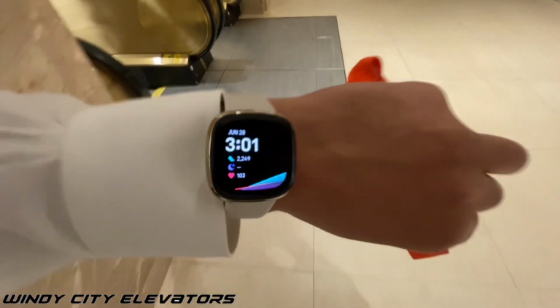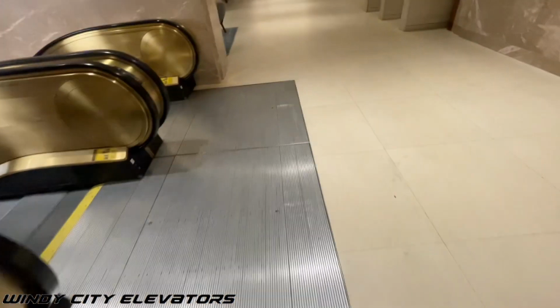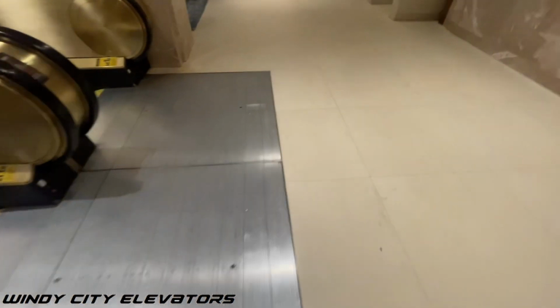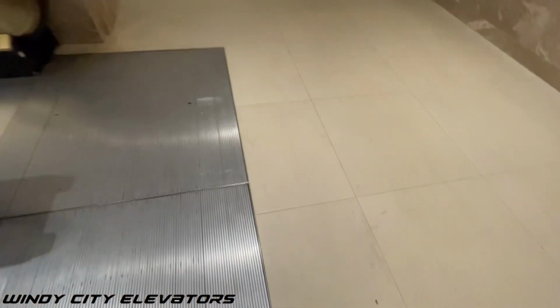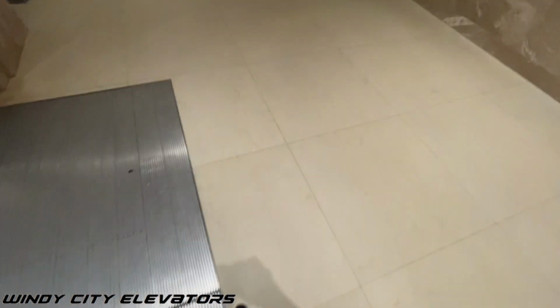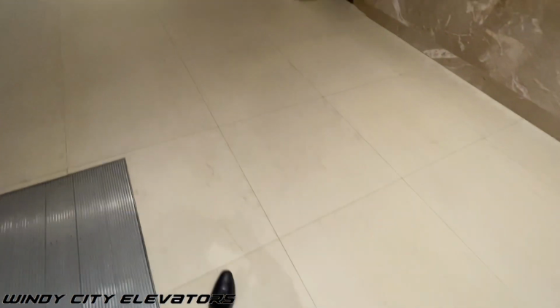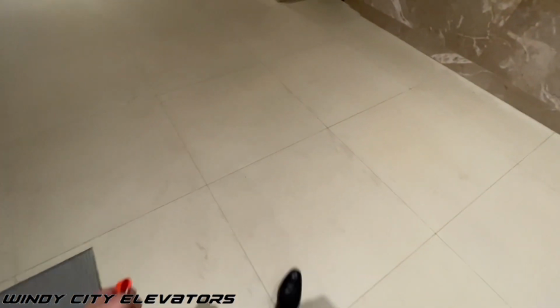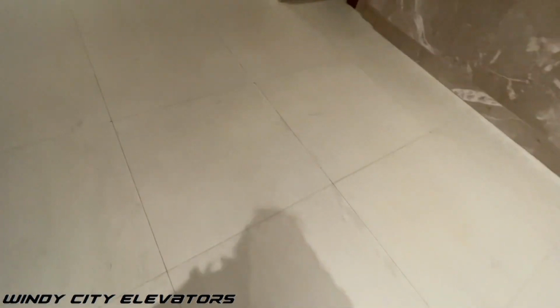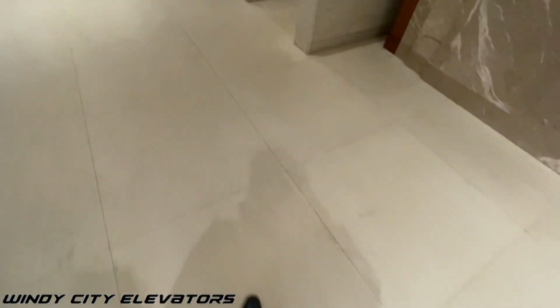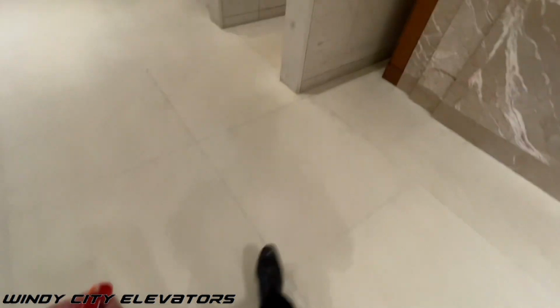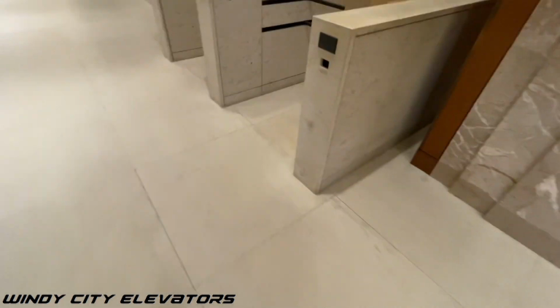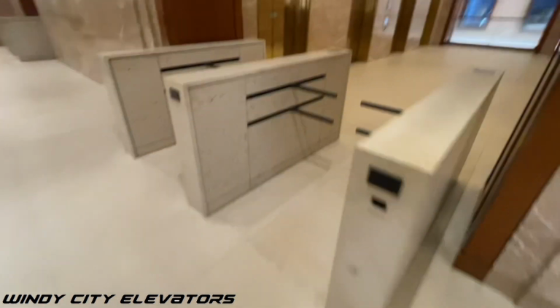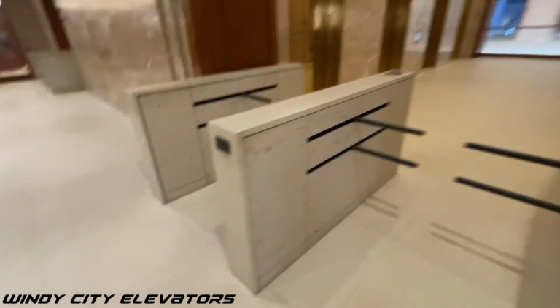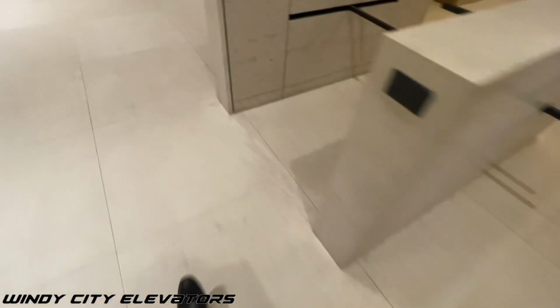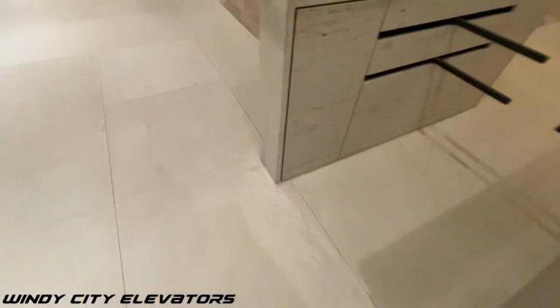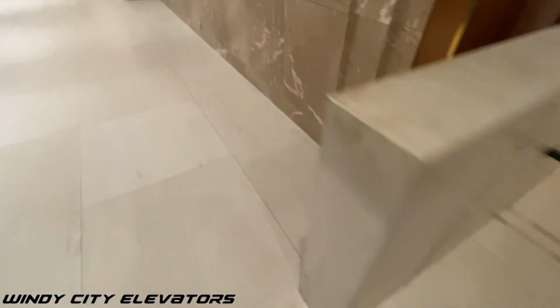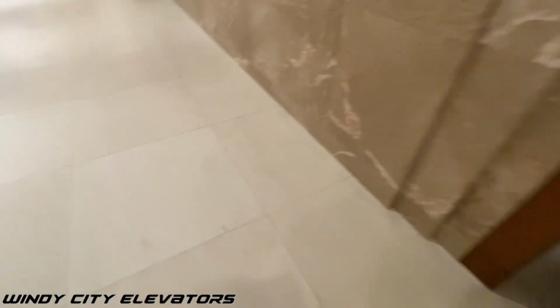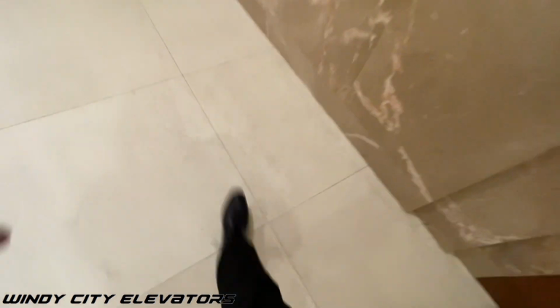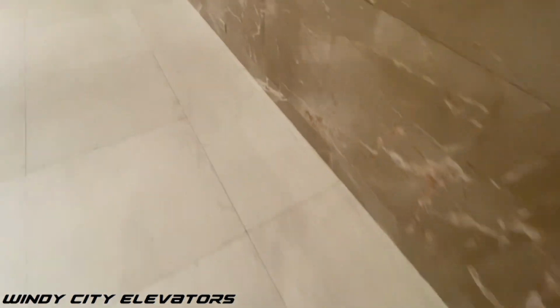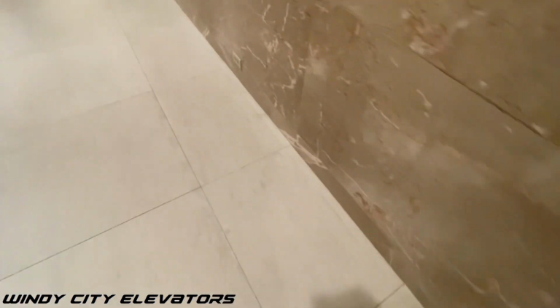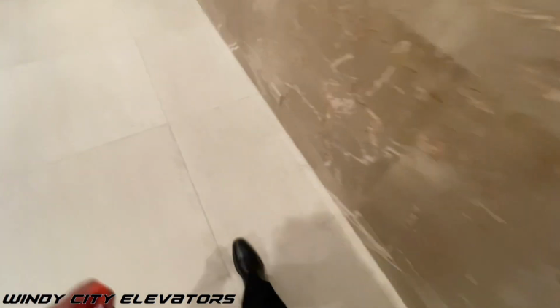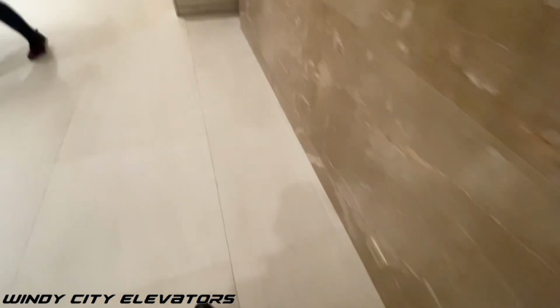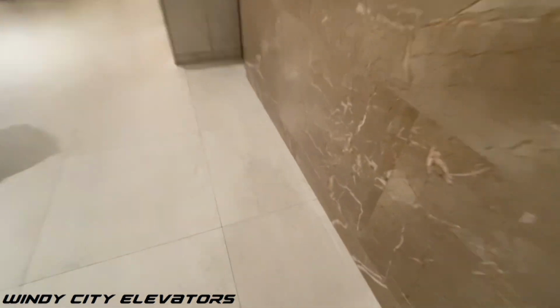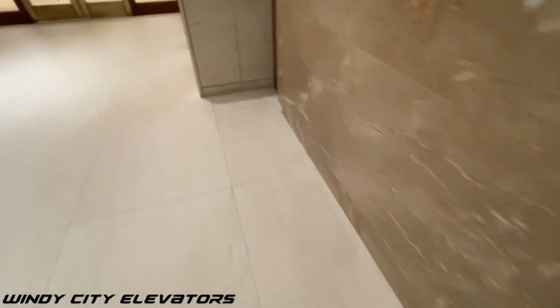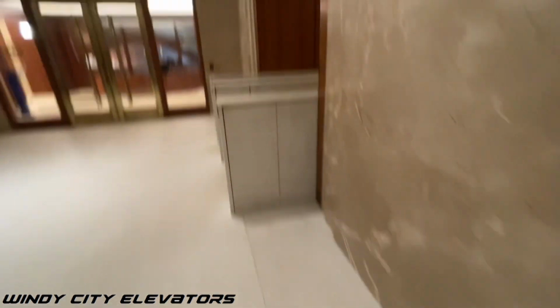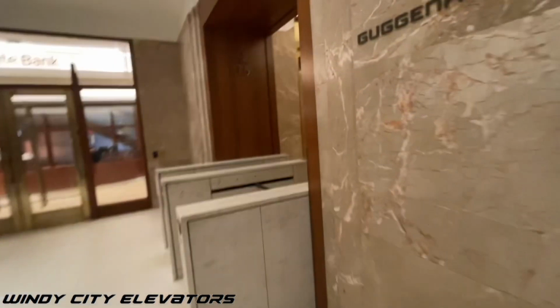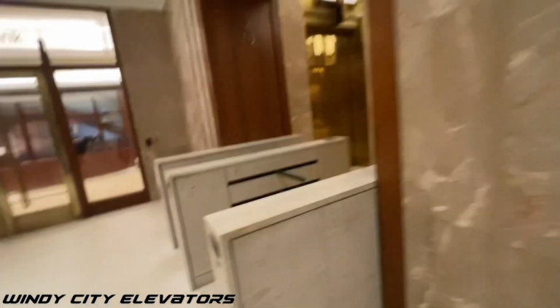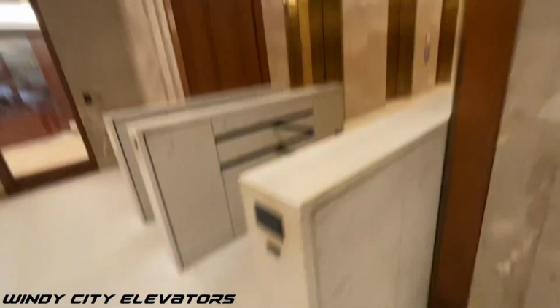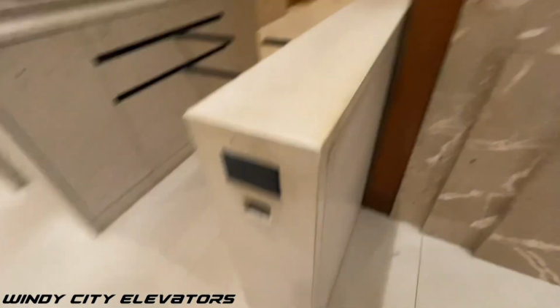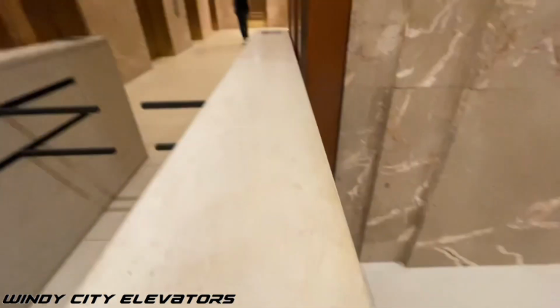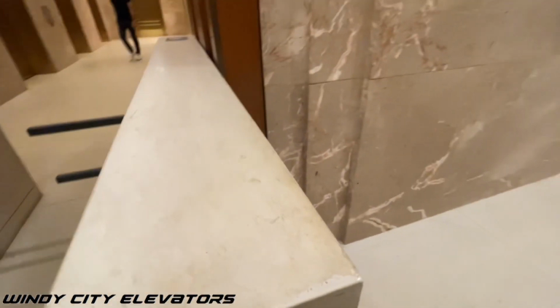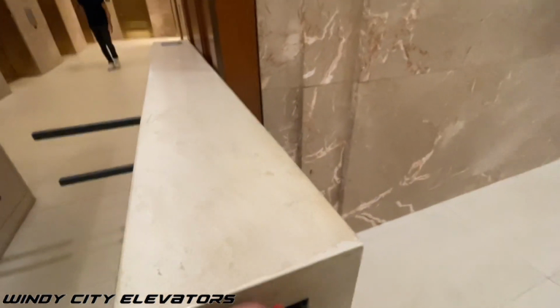Here we are at the Franklin Center's north tower — that's the taller tower — consisting of three banks. We're going to start with the low-rise bank that can only be accessed via the second floor, which serves floors 3 to 15. Here we go.